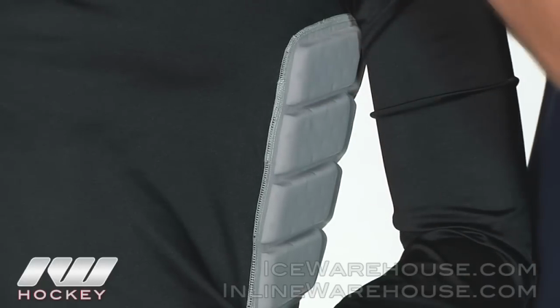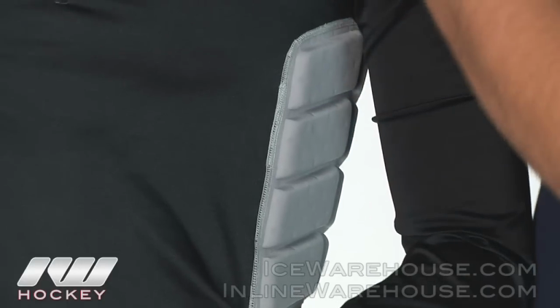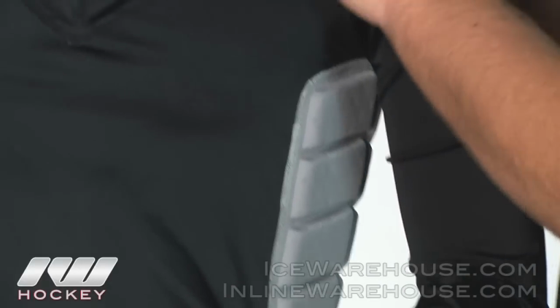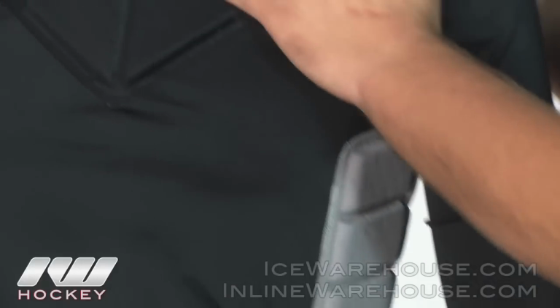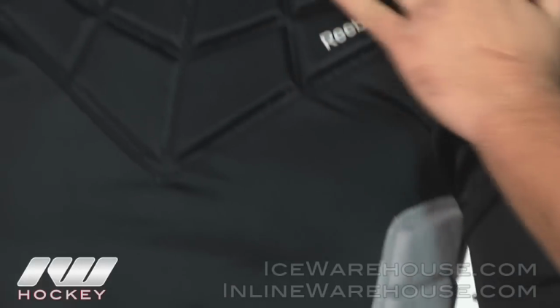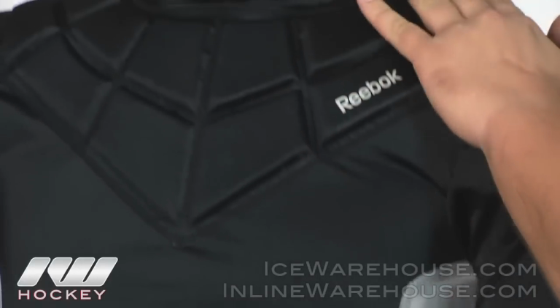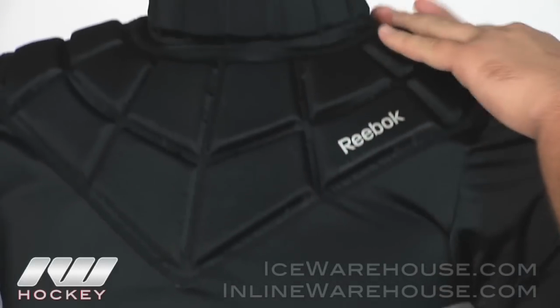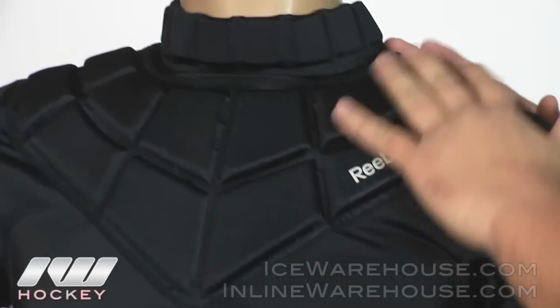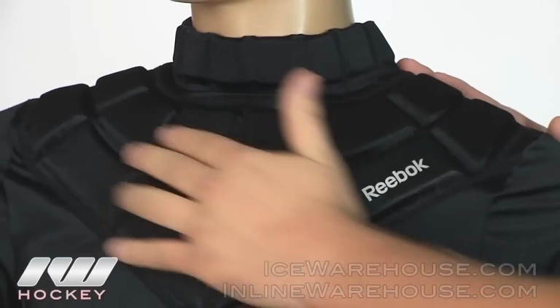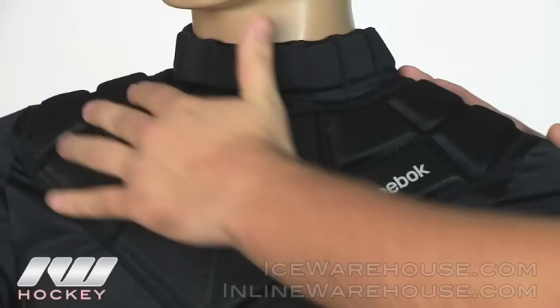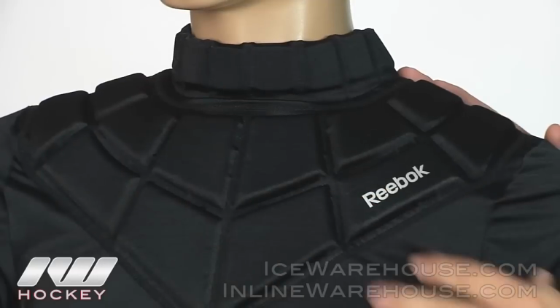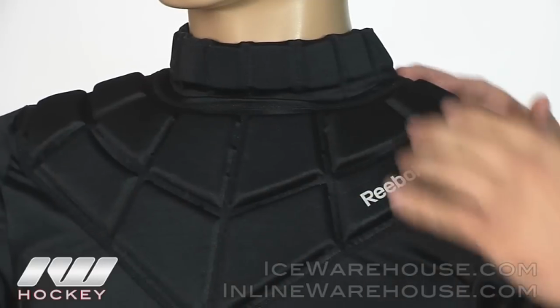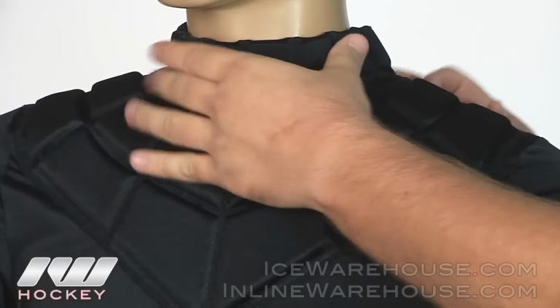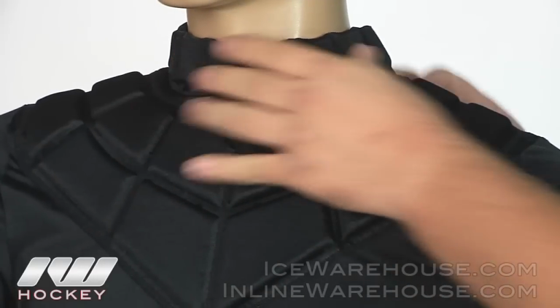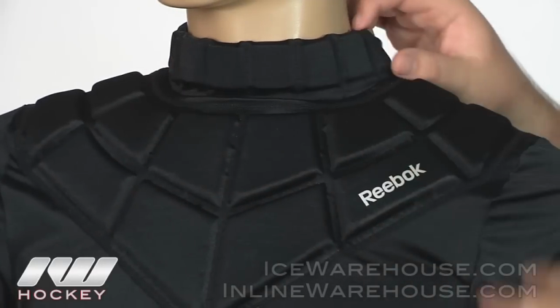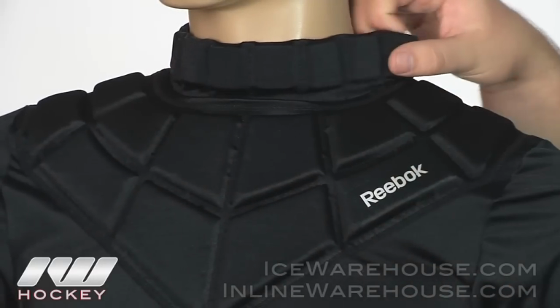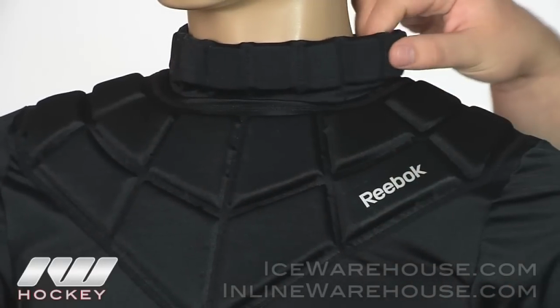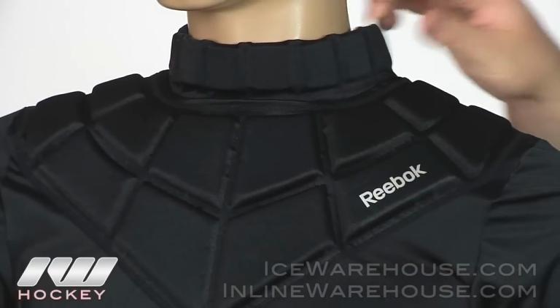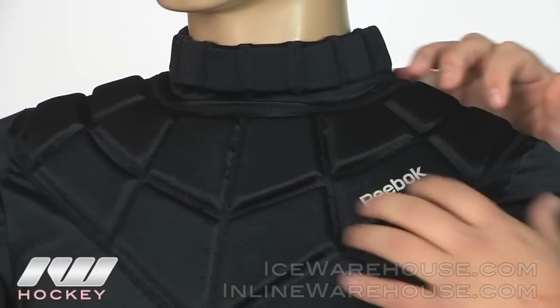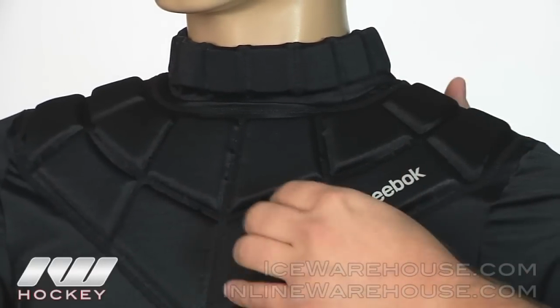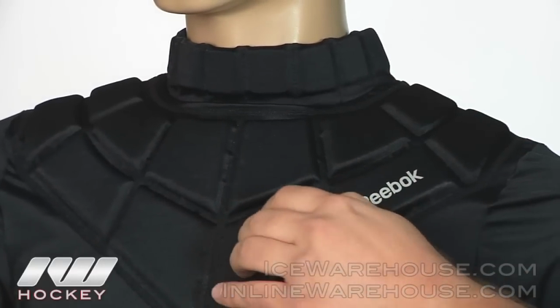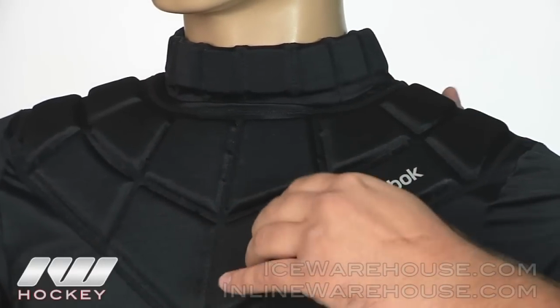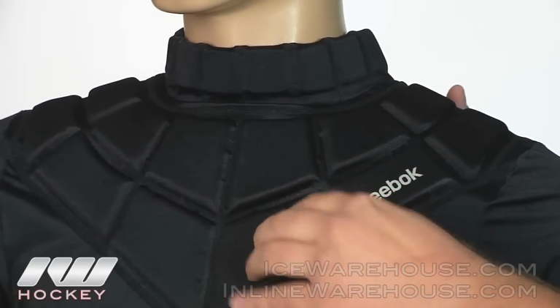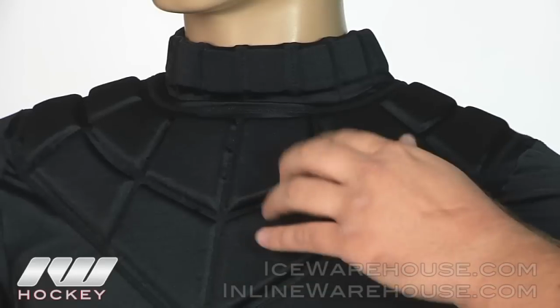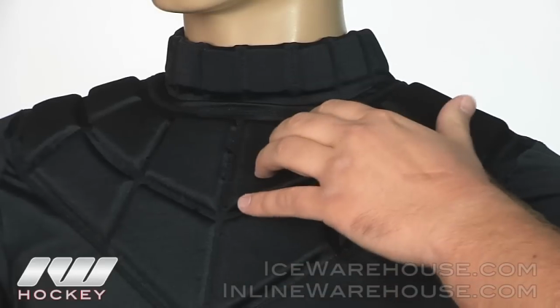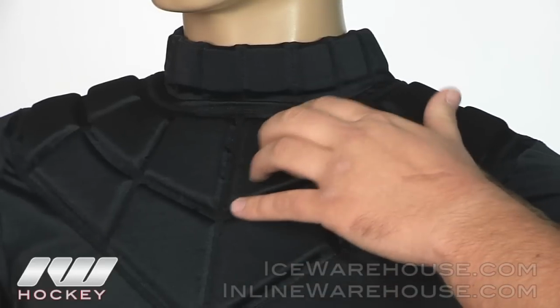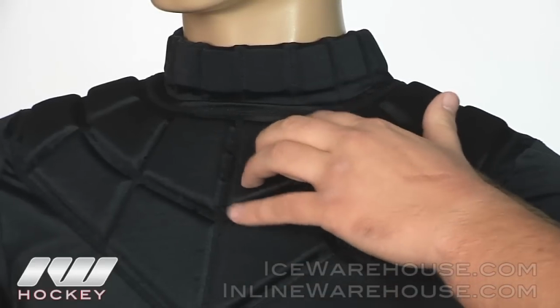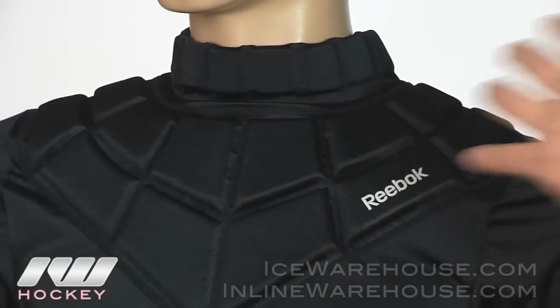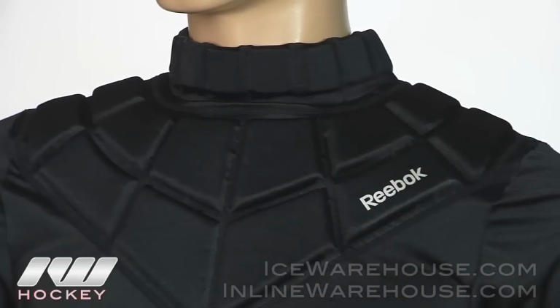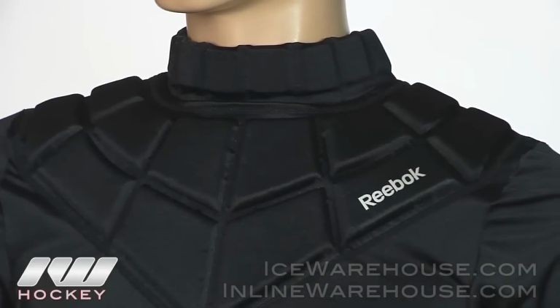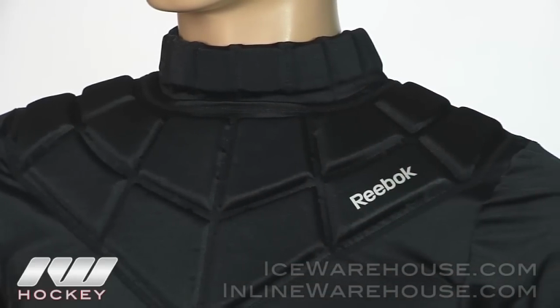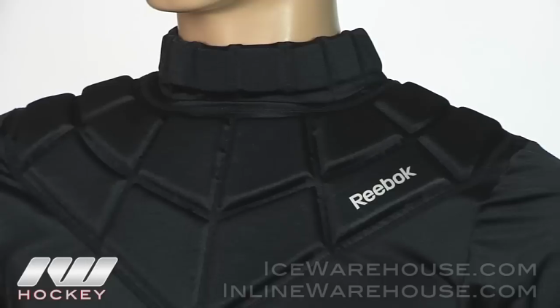Going up into the clavicle, it is going to be fully covered shoulder to shoulder, and you also have that extra protection at the neck. It is a nice dense foam, so if you do end up taking a shot to it, it should be pretty well covered there.